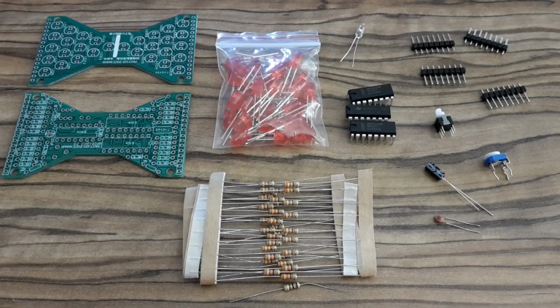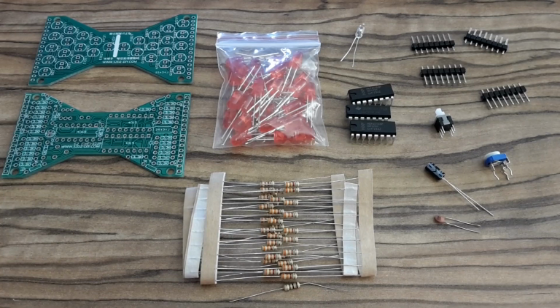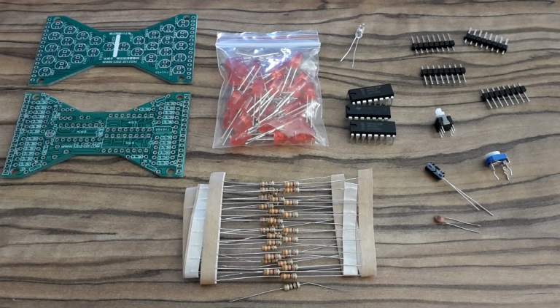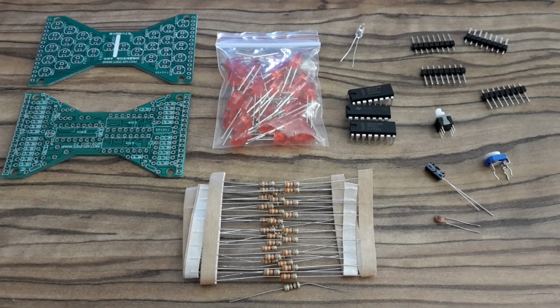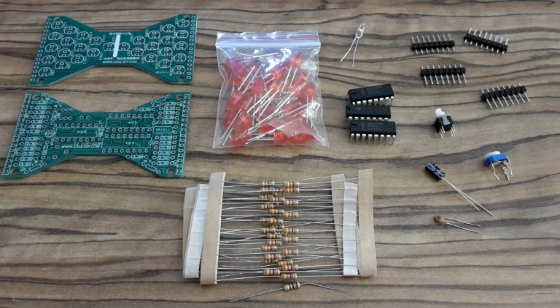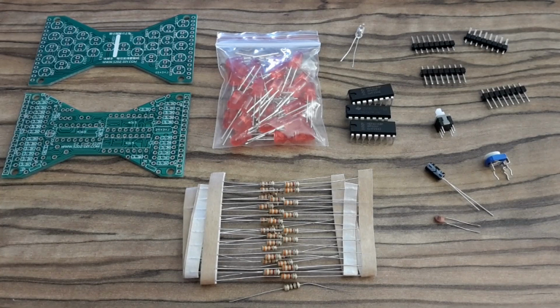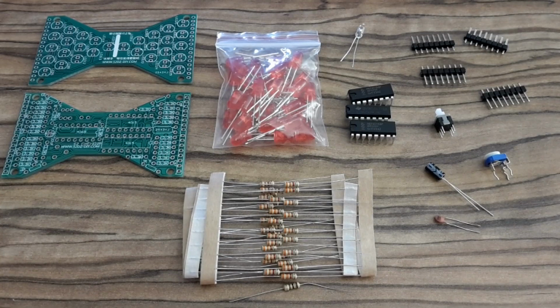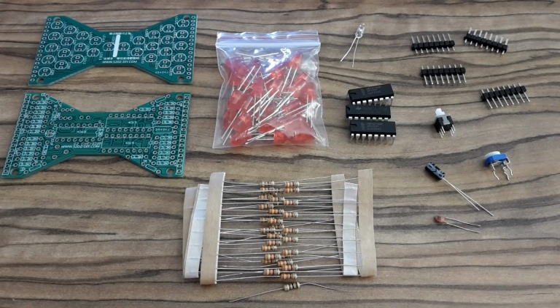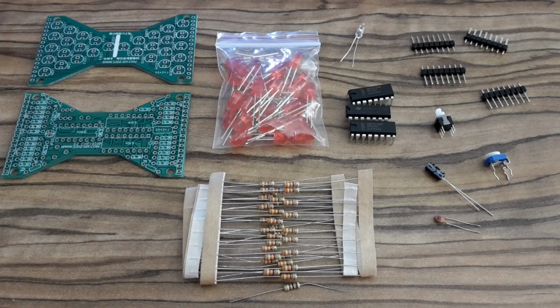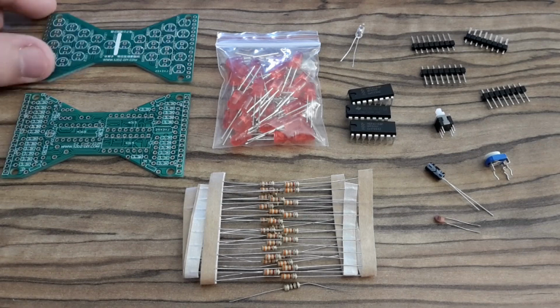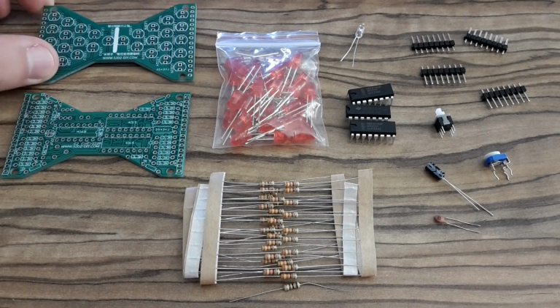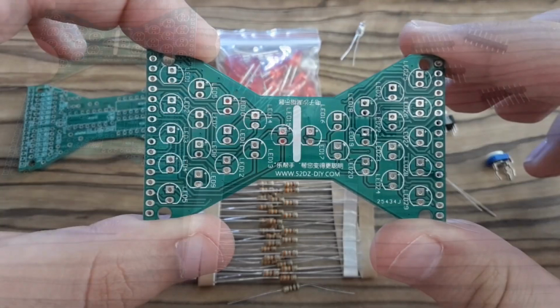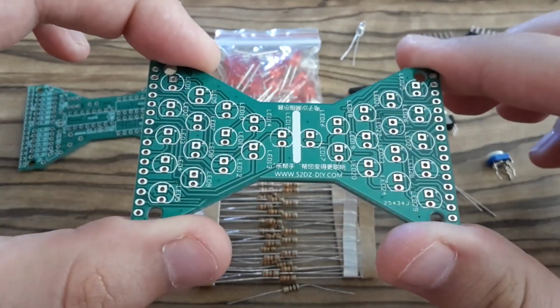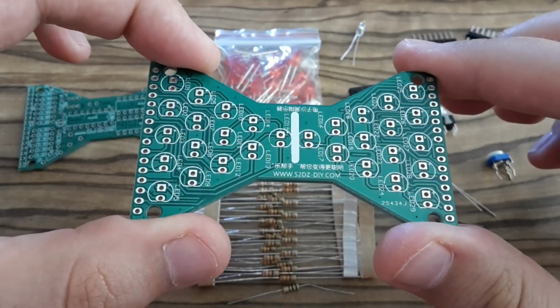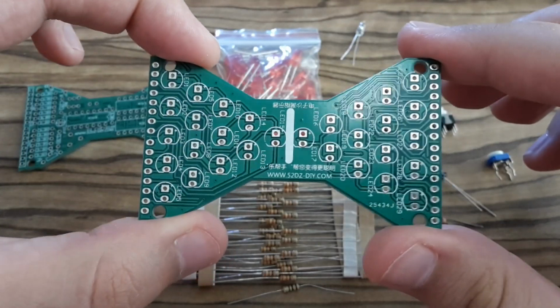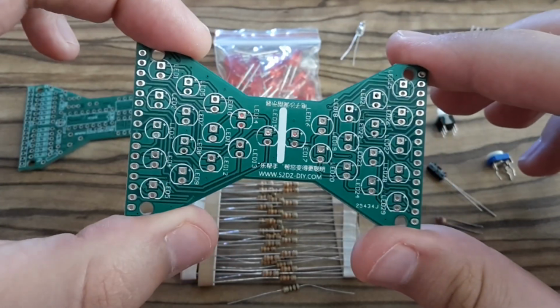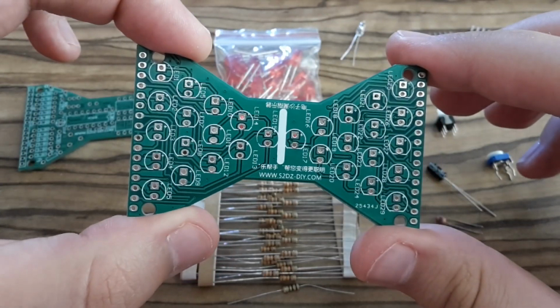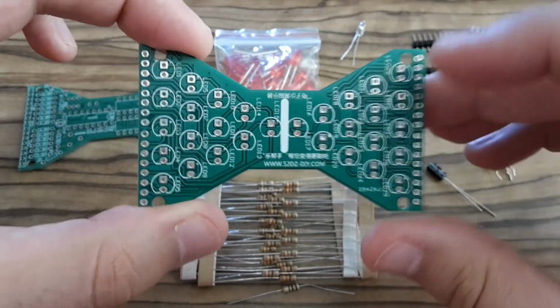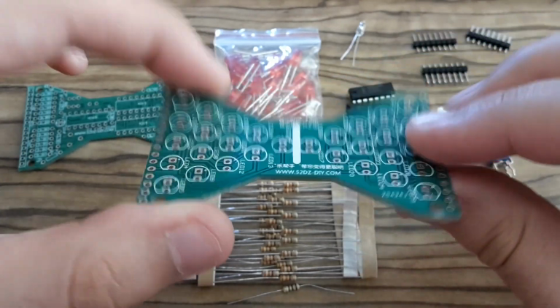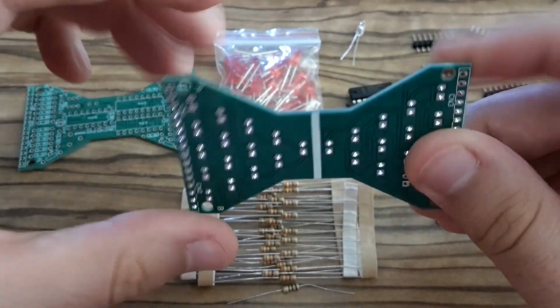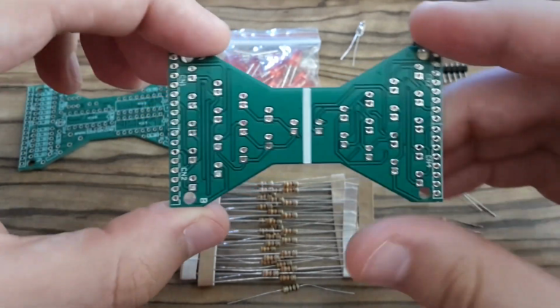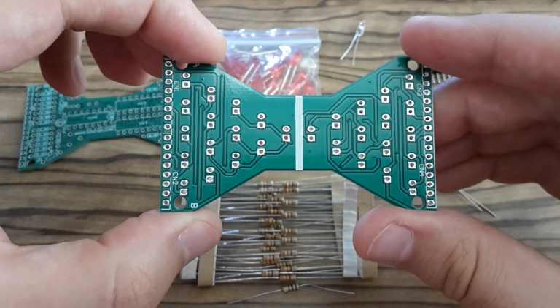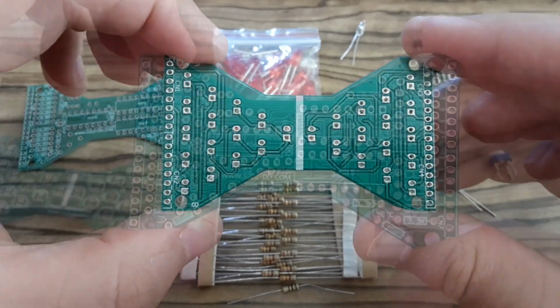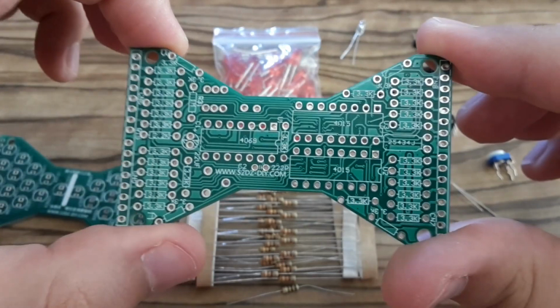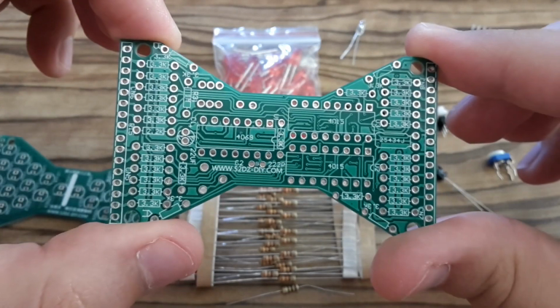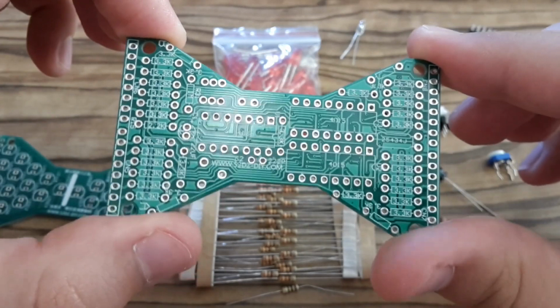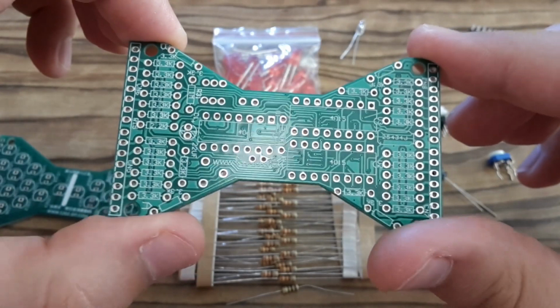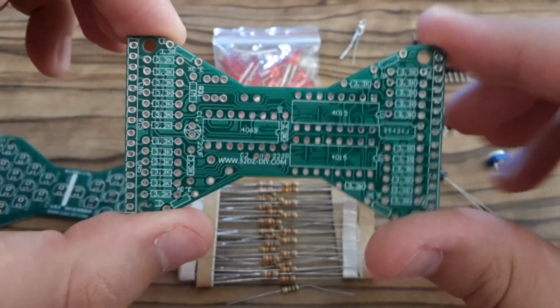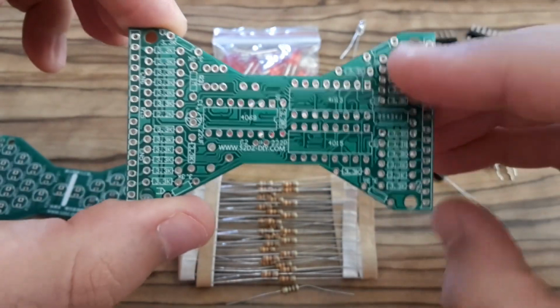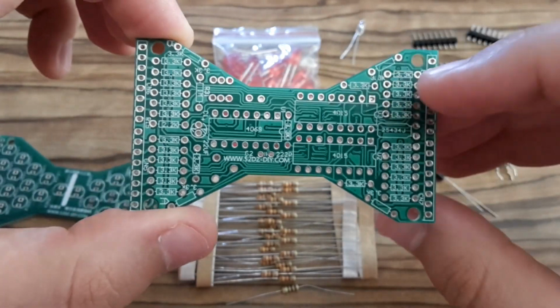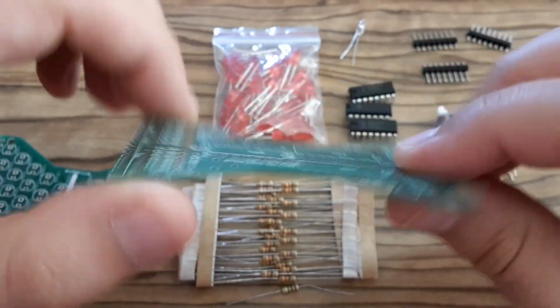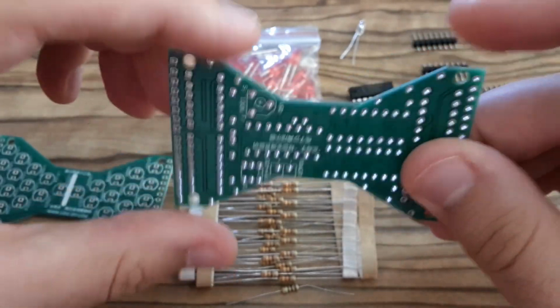These are the components that I'm going to use. This is a PCB where I'm going to solder LEDs, and this is a second PCB where I'm going to solder the remaining components.